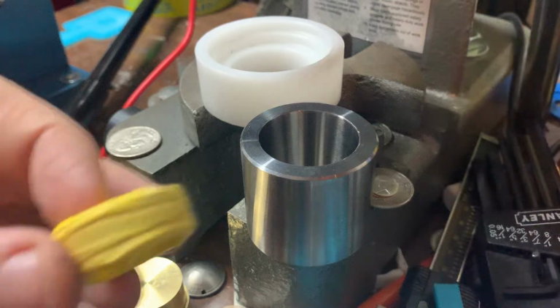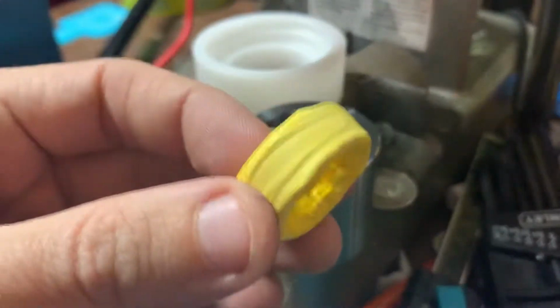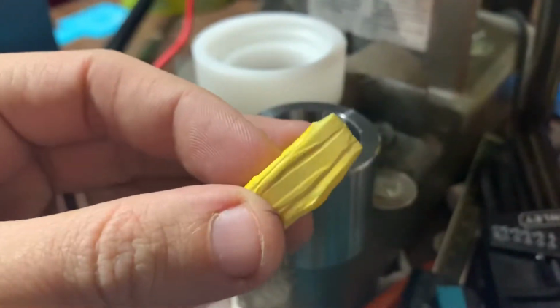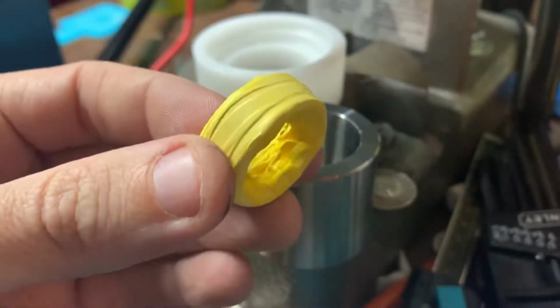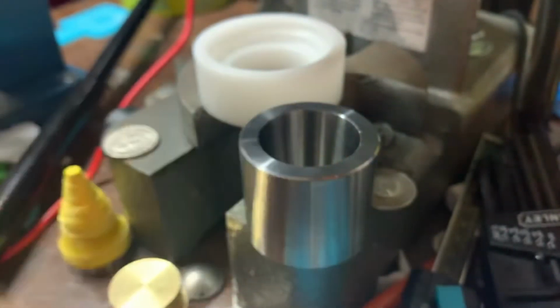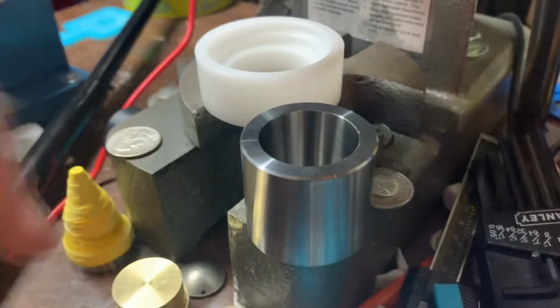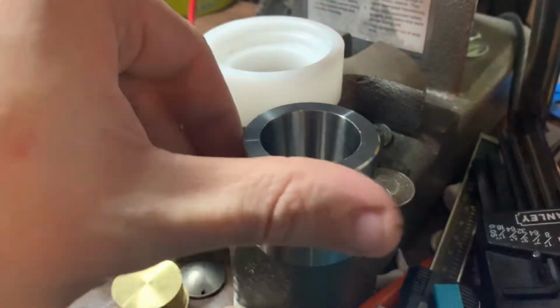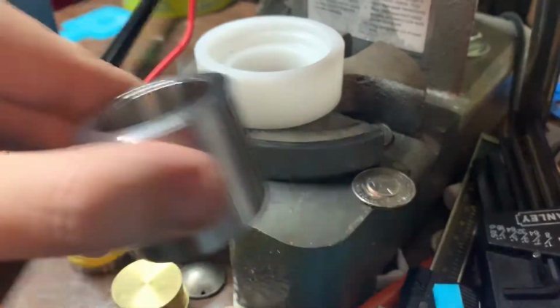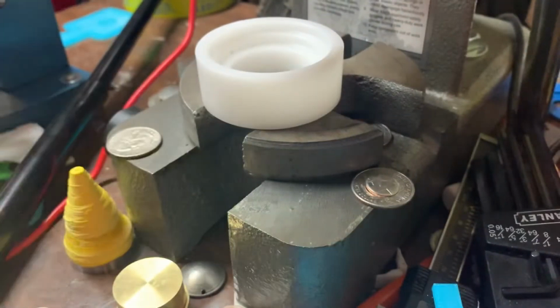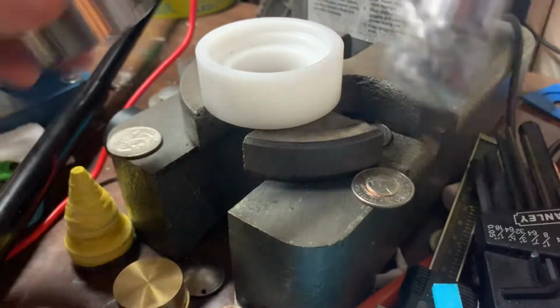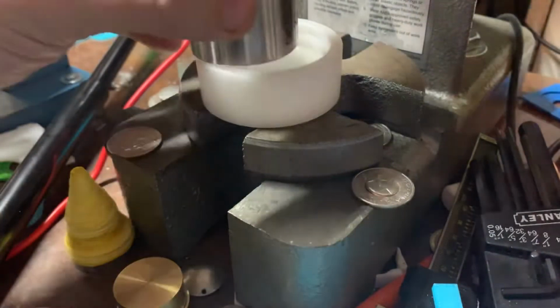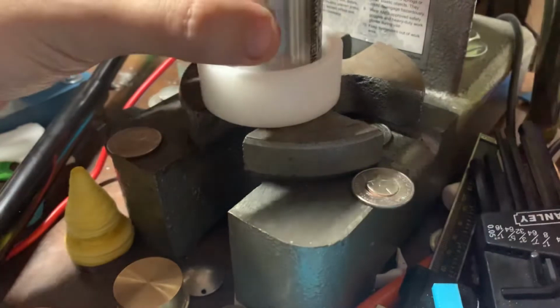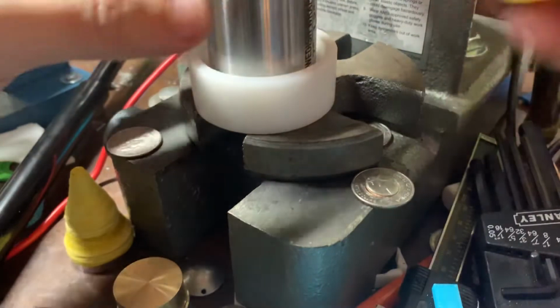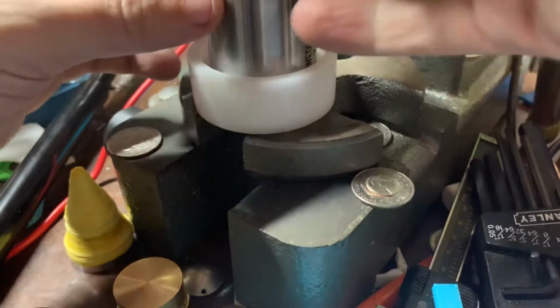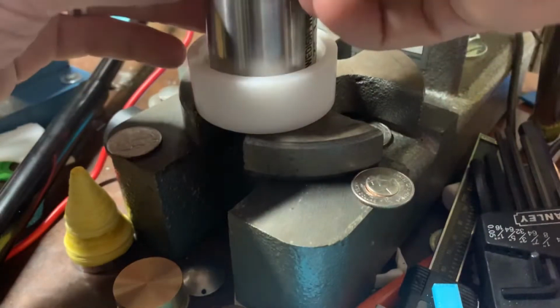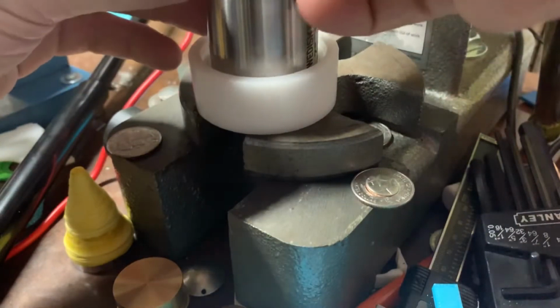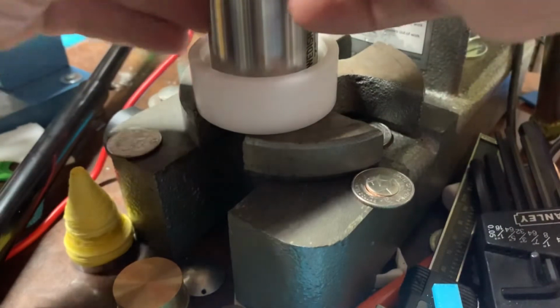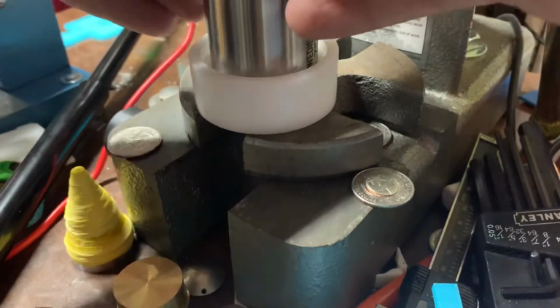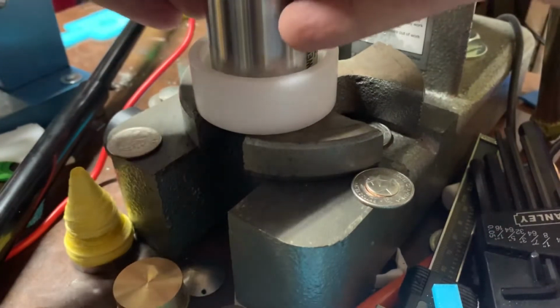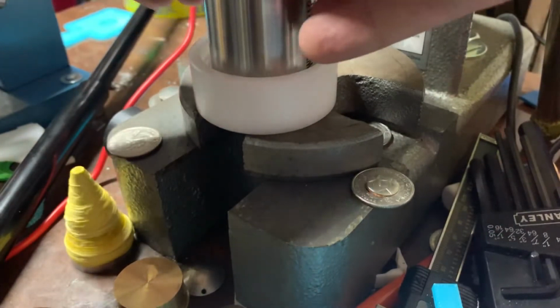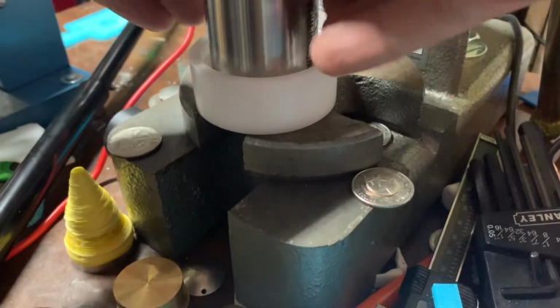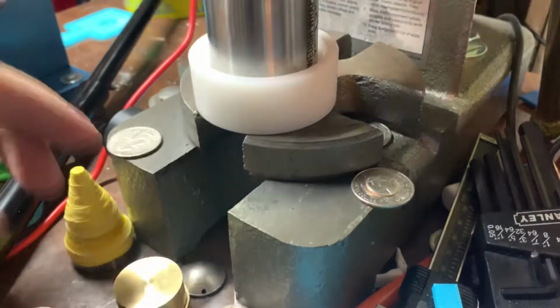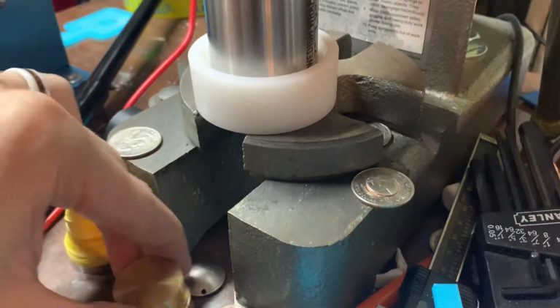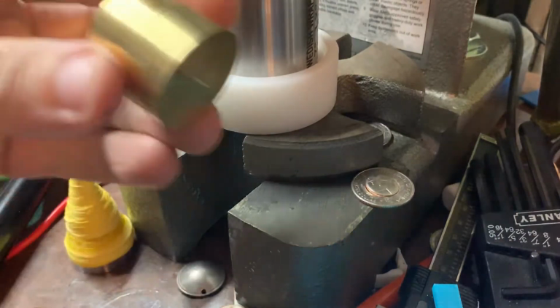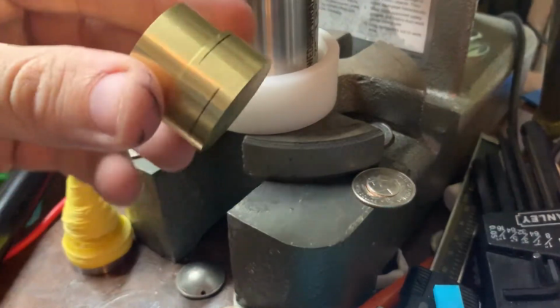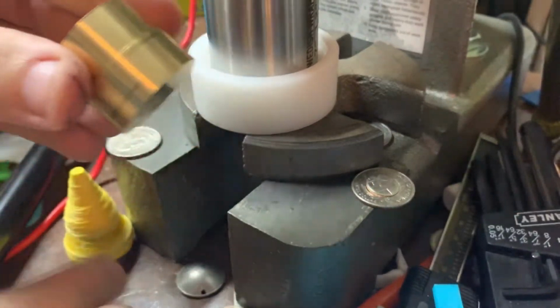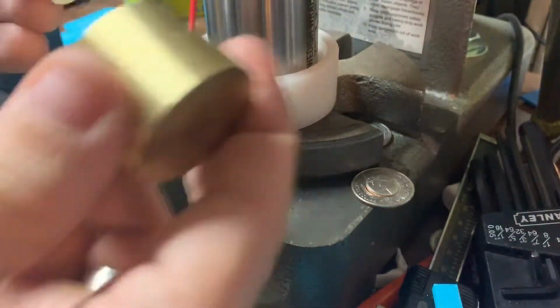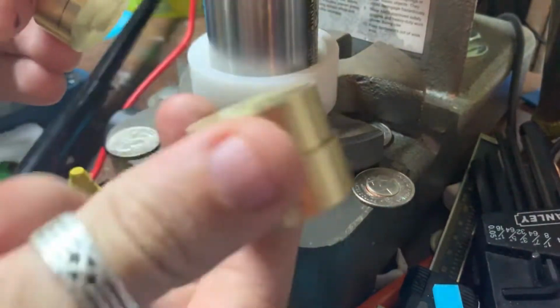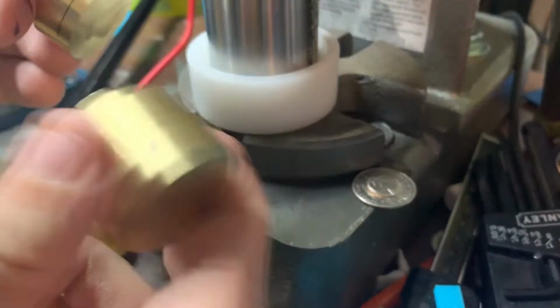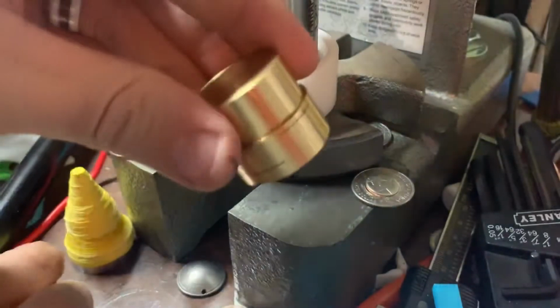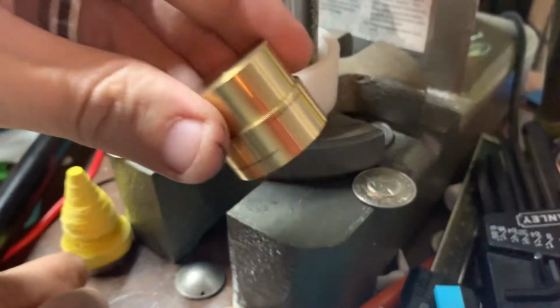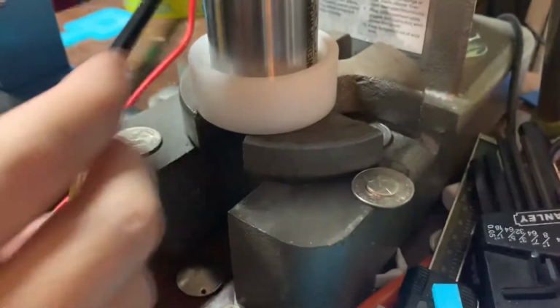All right, I've got it taped up again. I'll pop this on here. Pop this in there. Now I'm going to be using not the biggest one, the second biggest one.